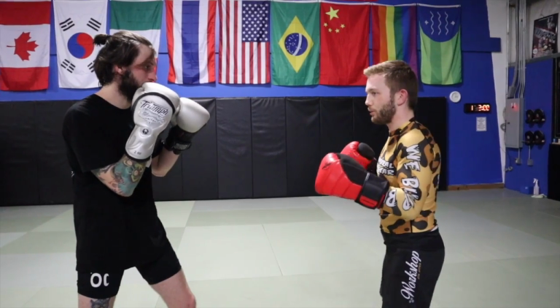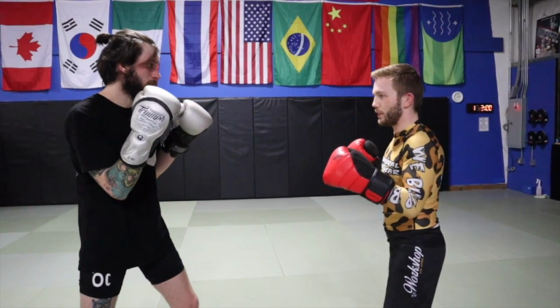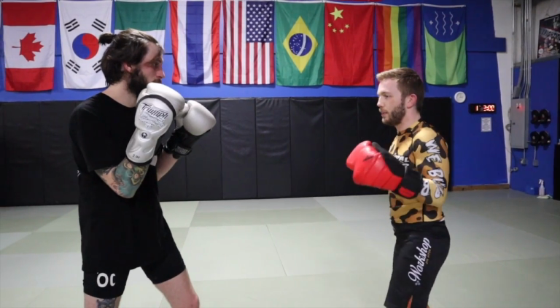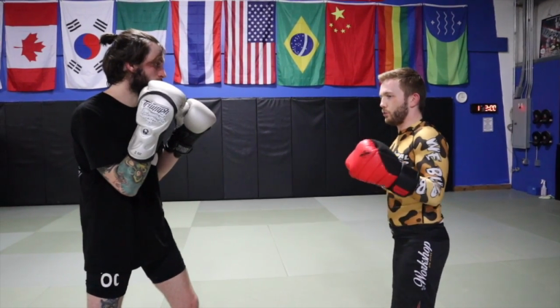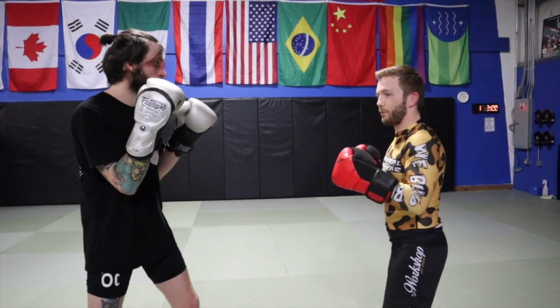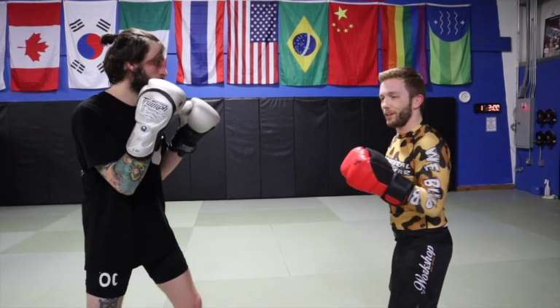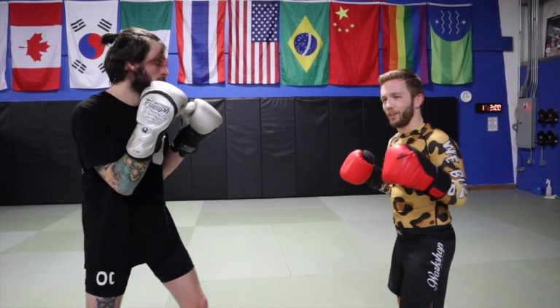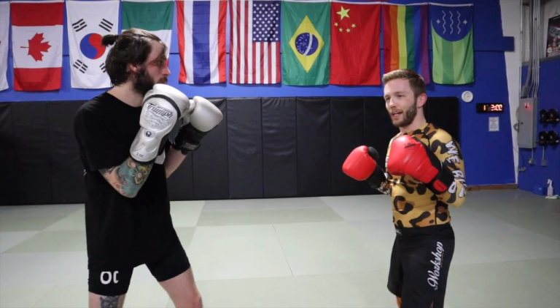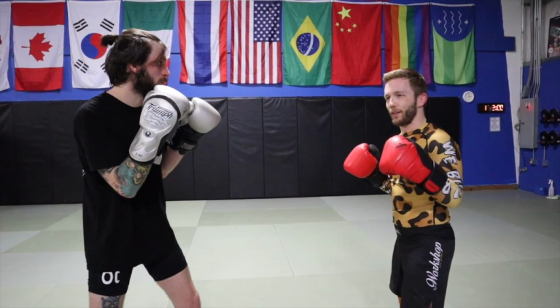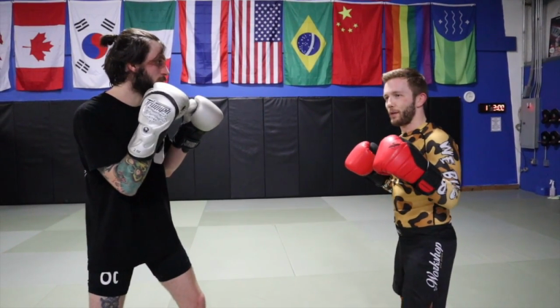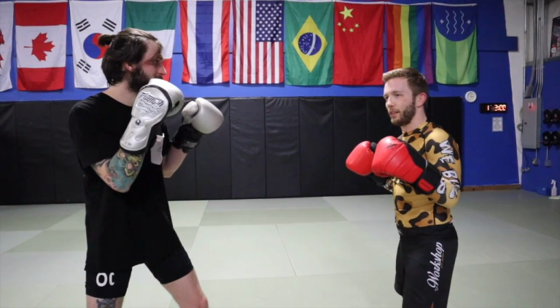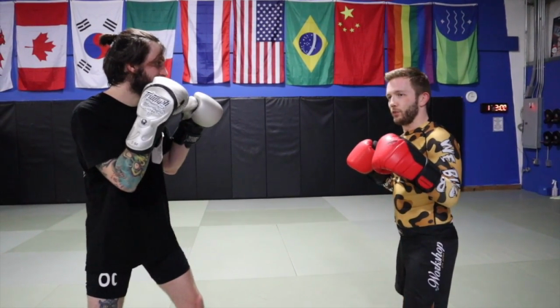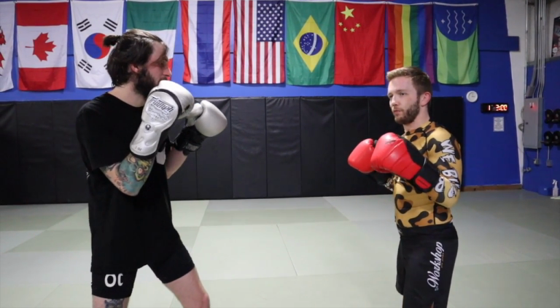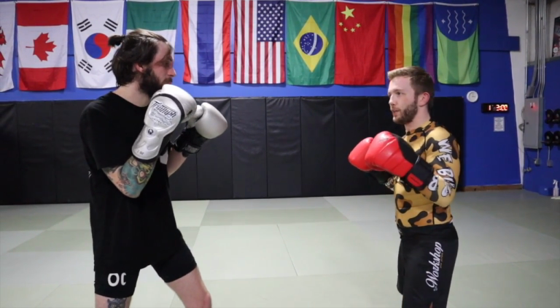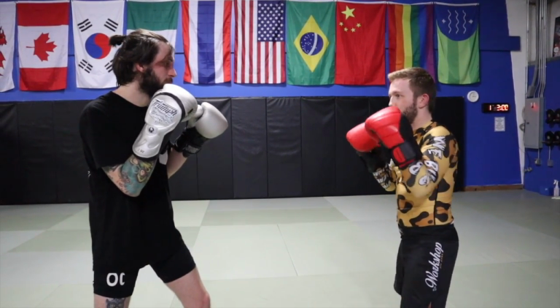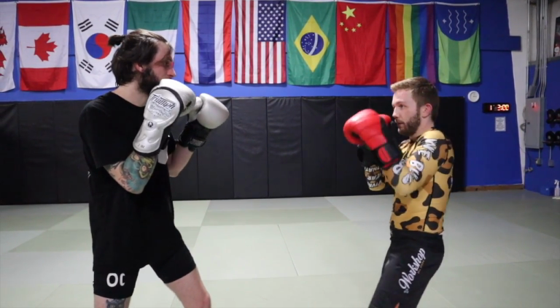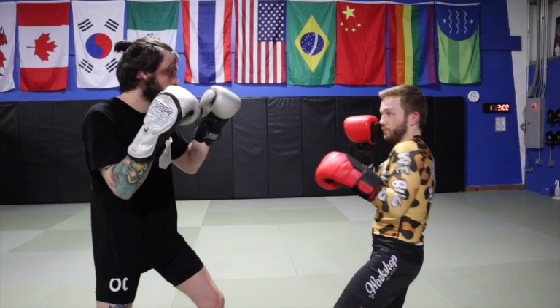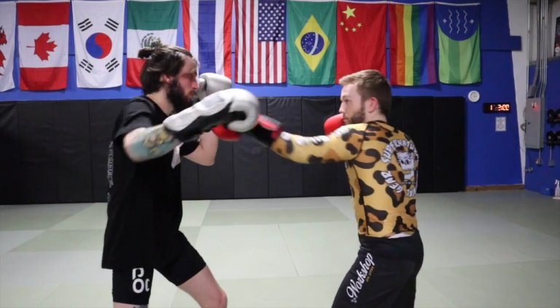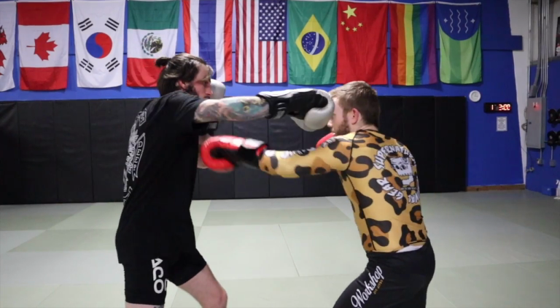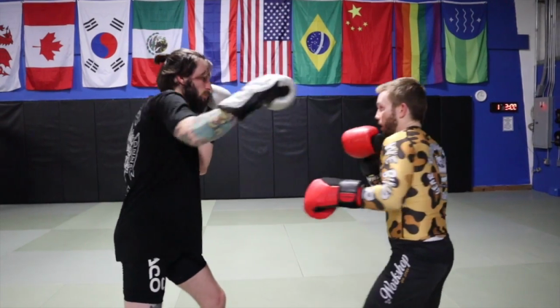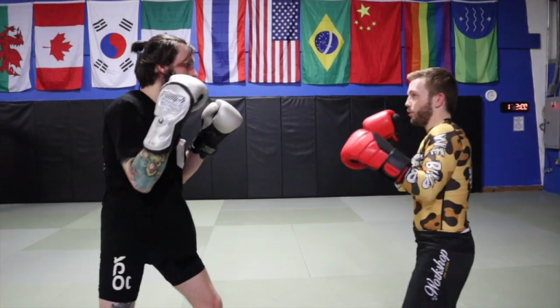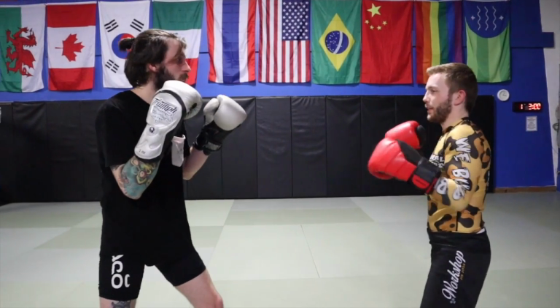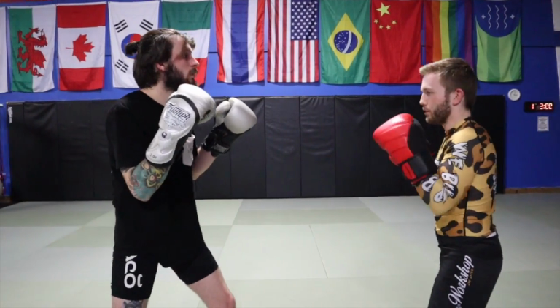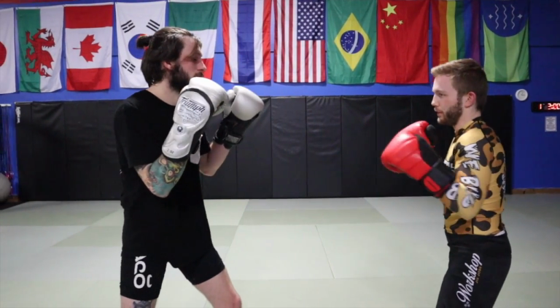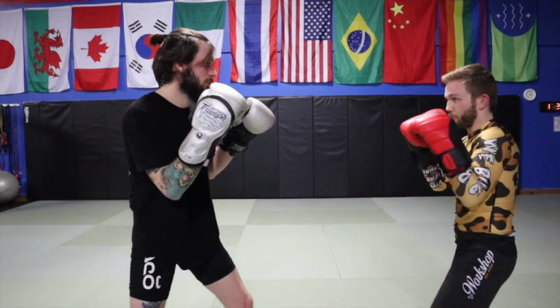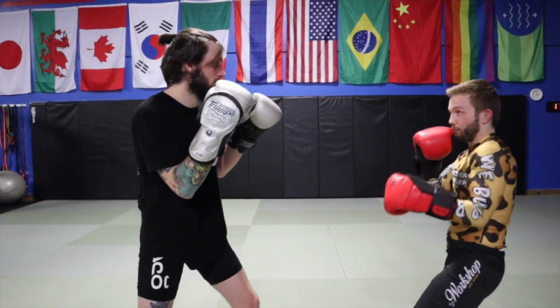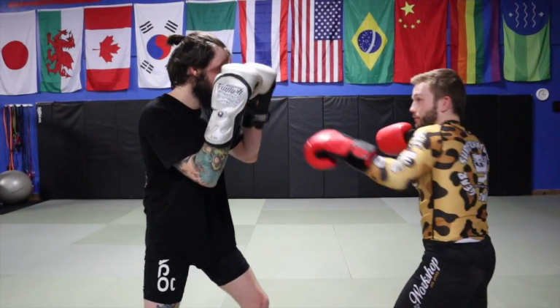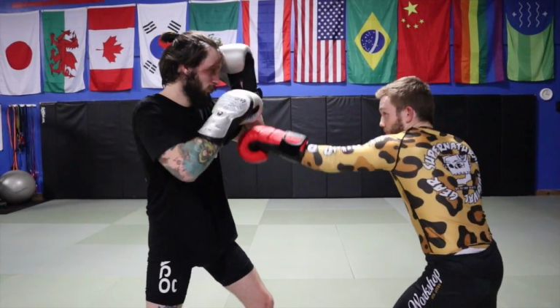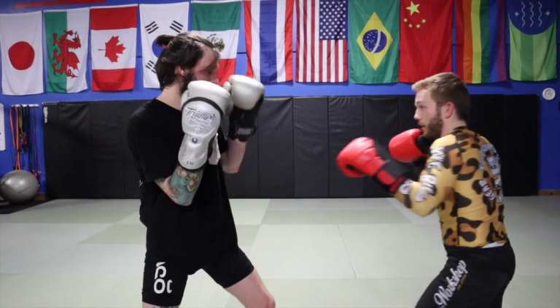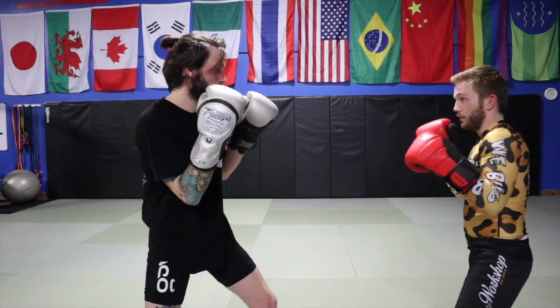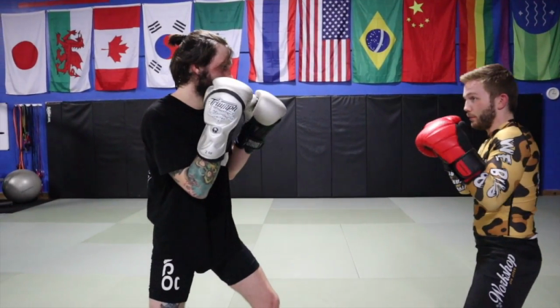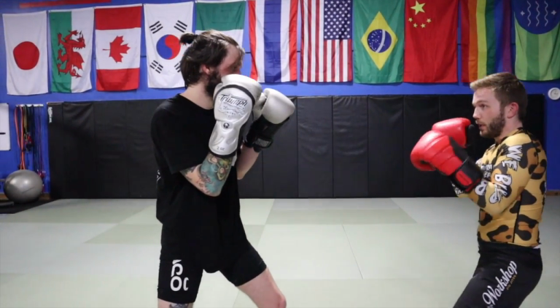So without me yammering on about it — going from the jab, then the double jab.